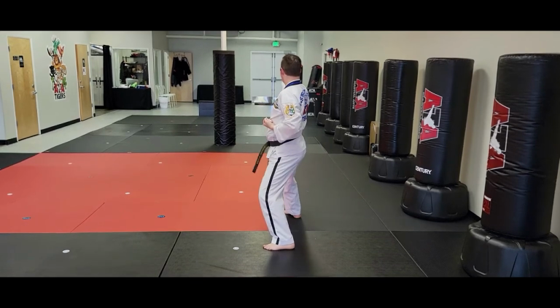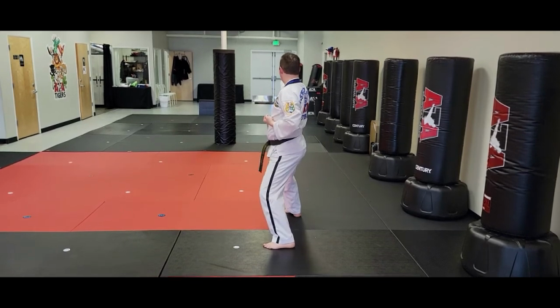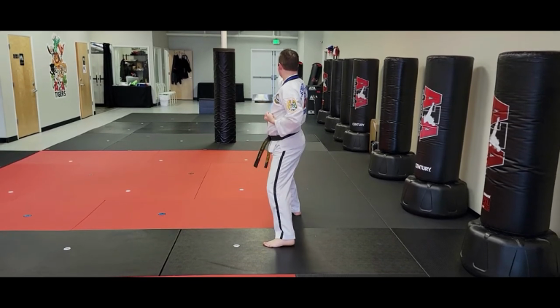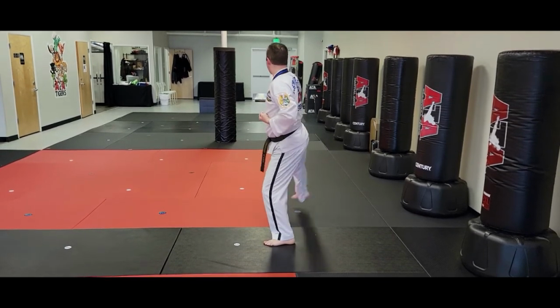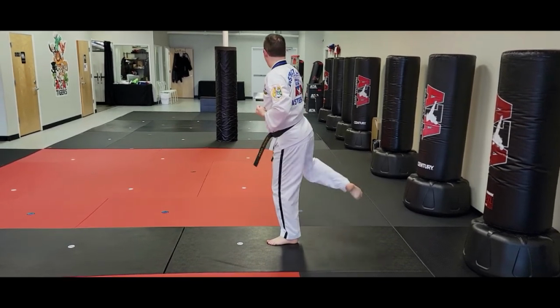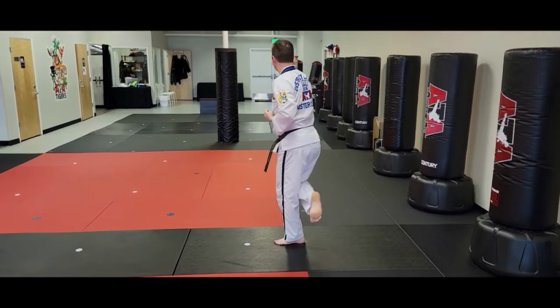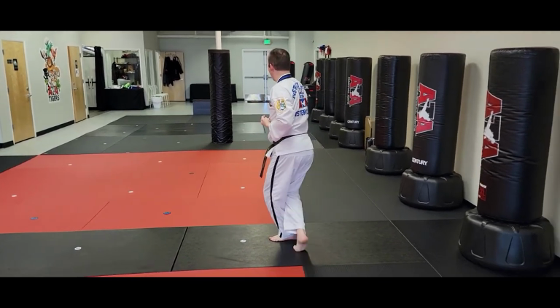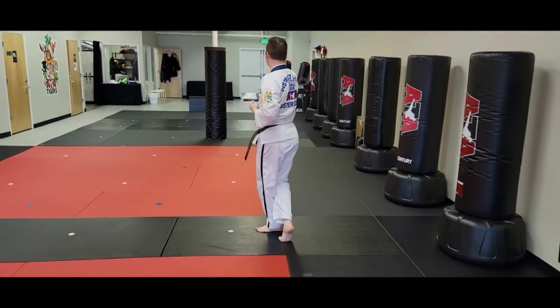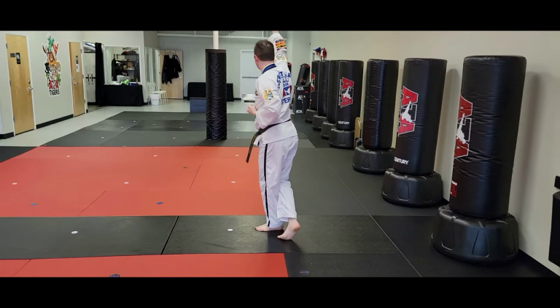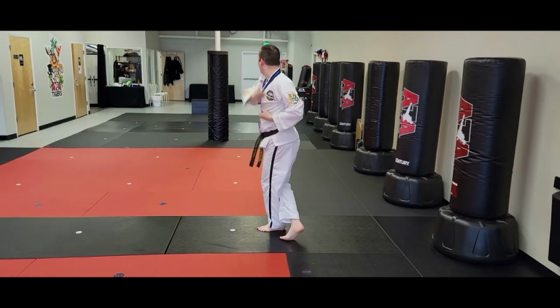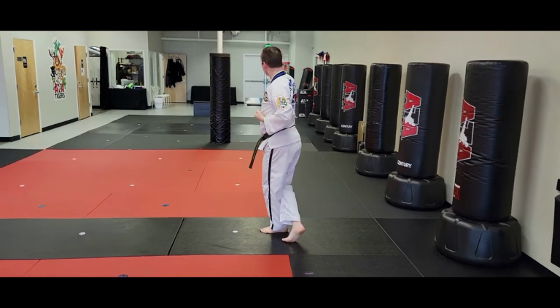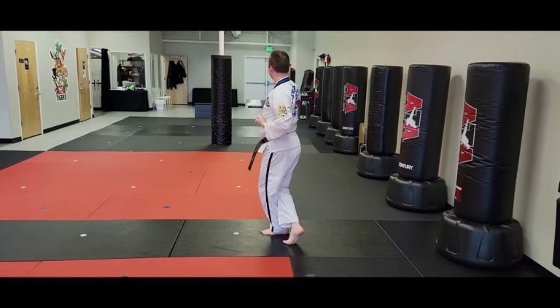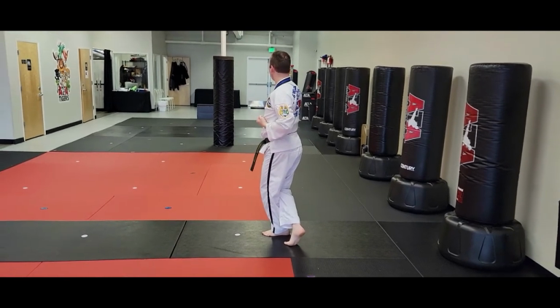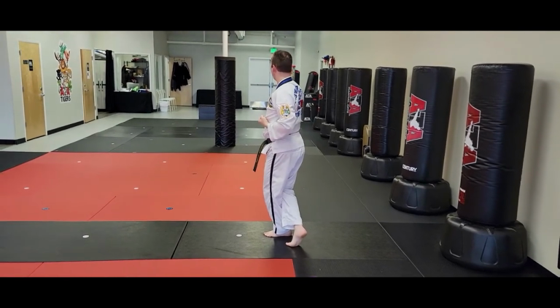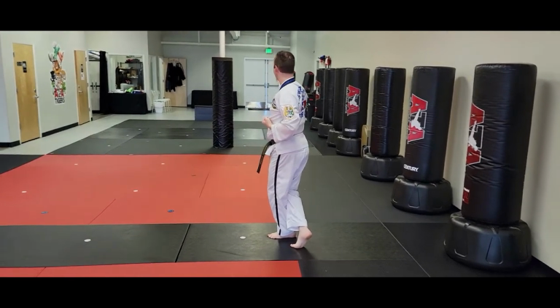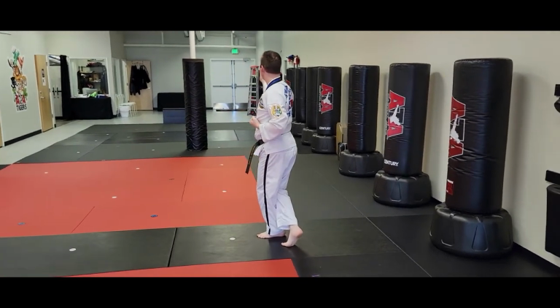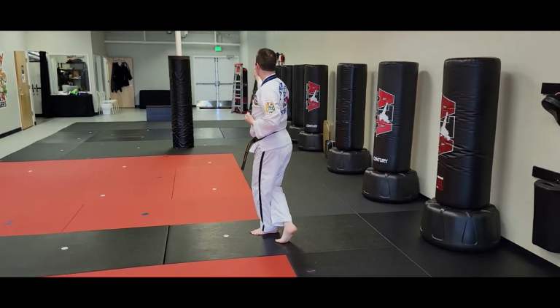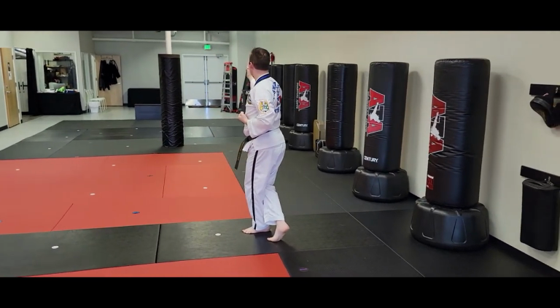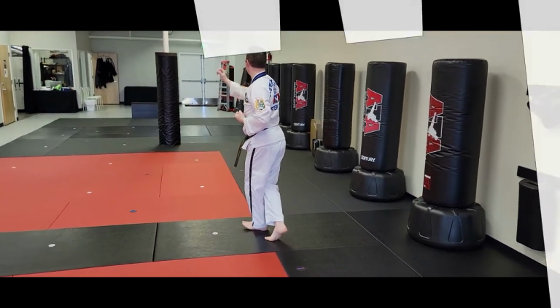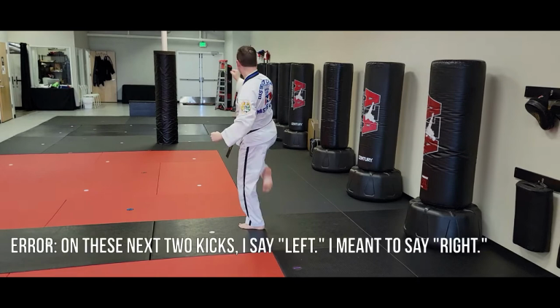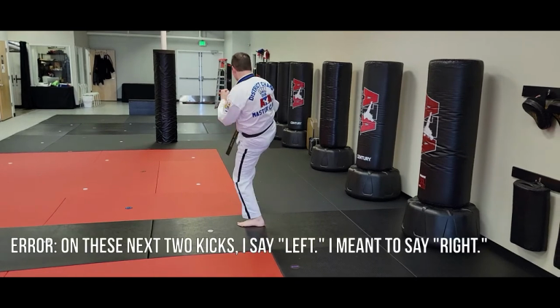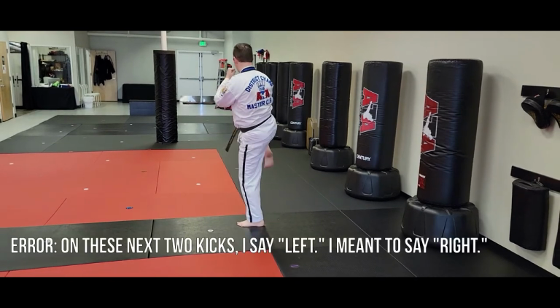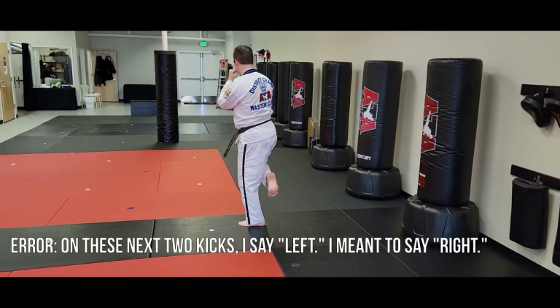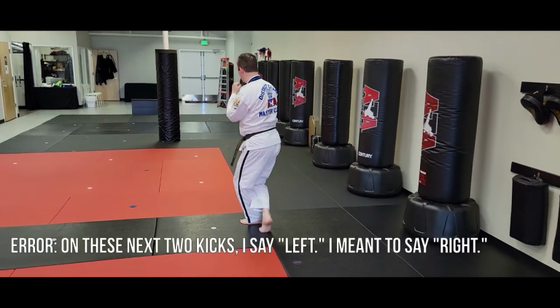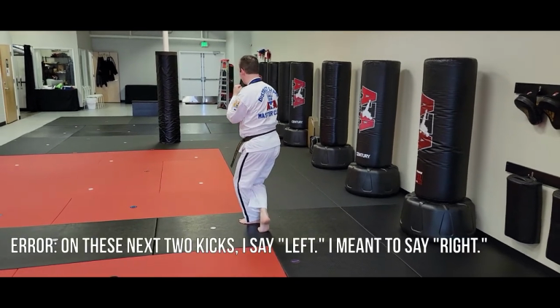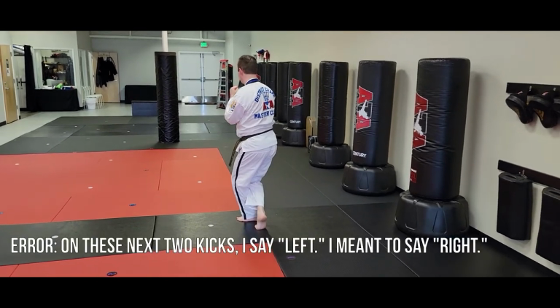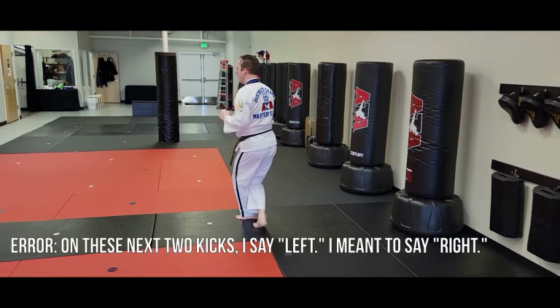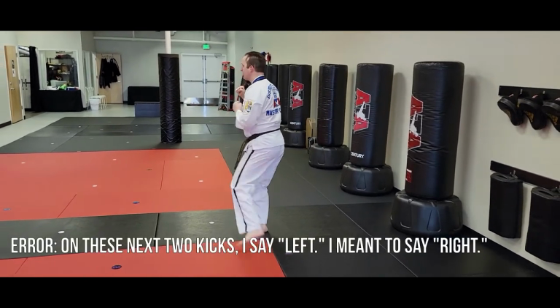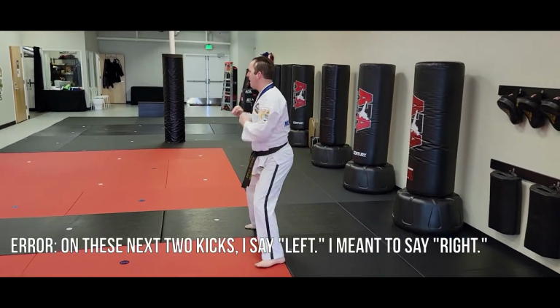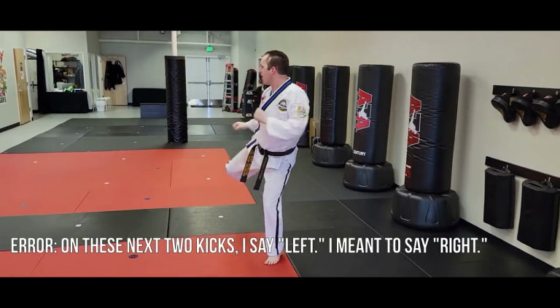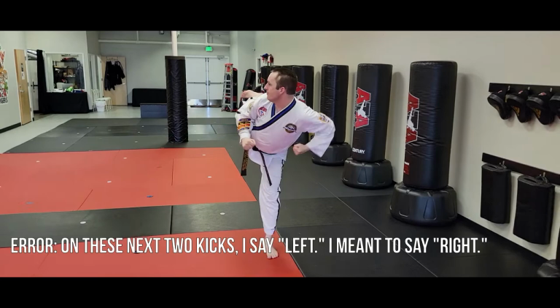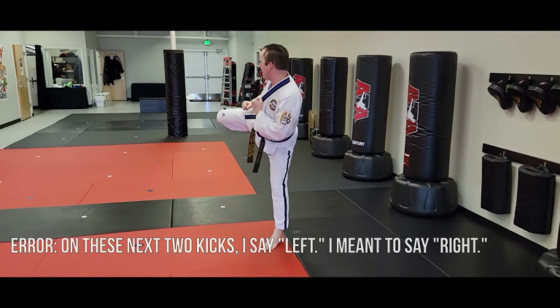Right foot will step behind to x-stance, circular downward knife hand strike. Left front kick, foot goes right back where it was. Then I'll step back, left side kick.